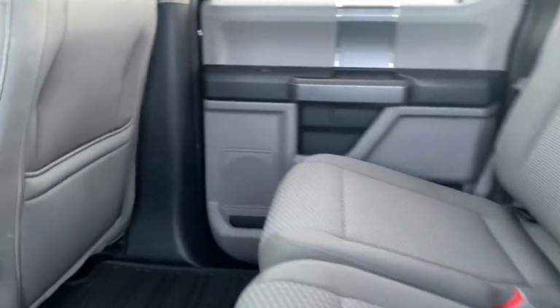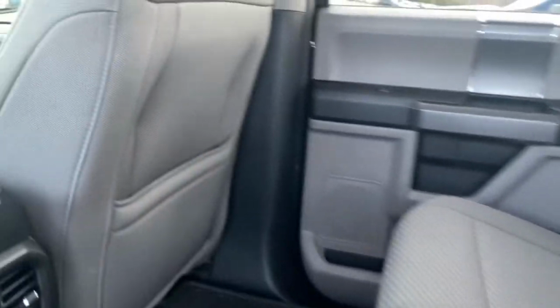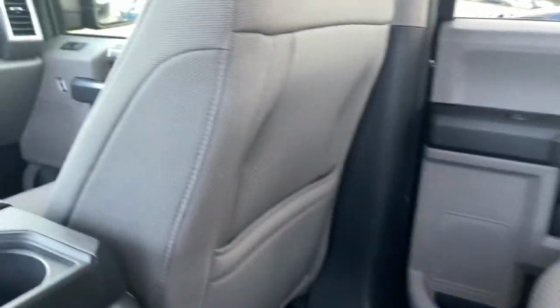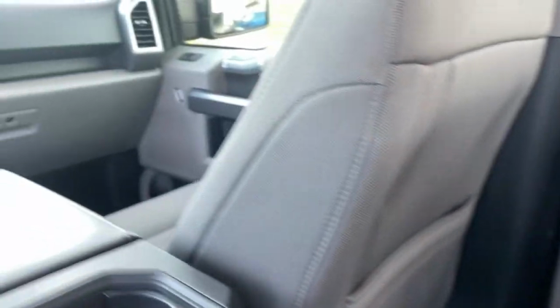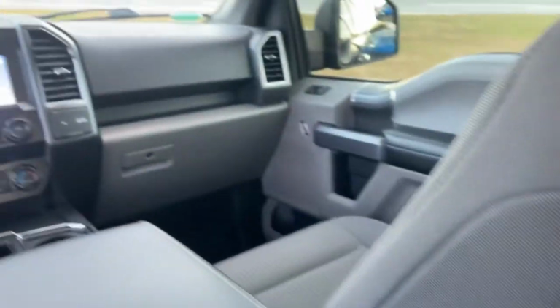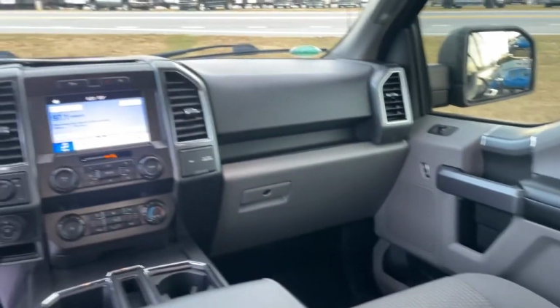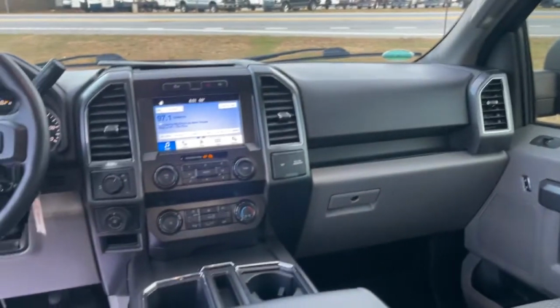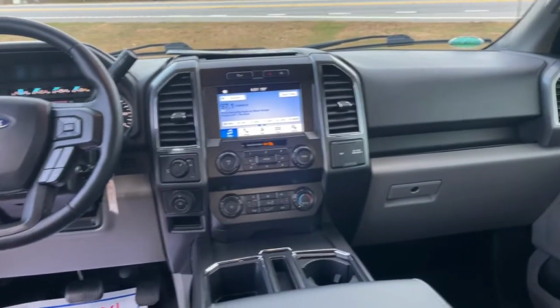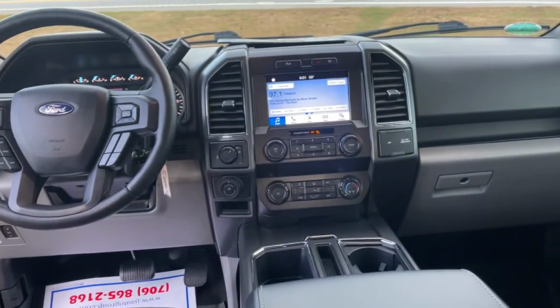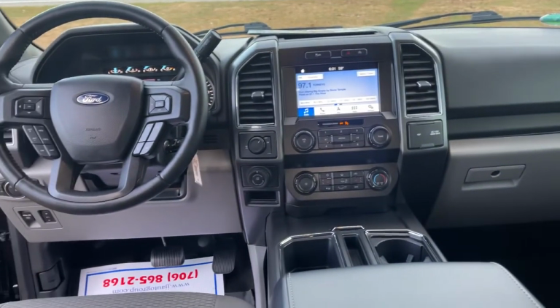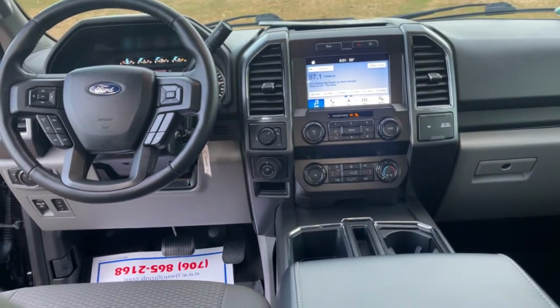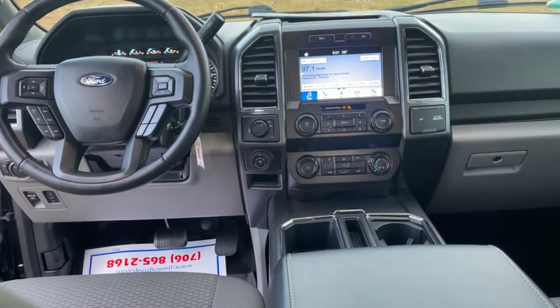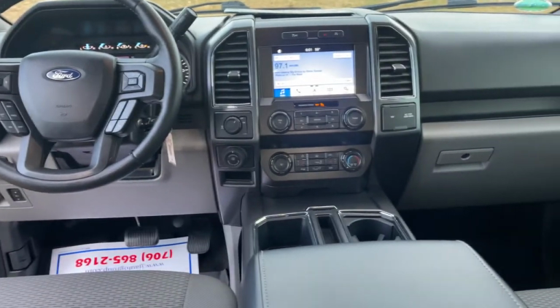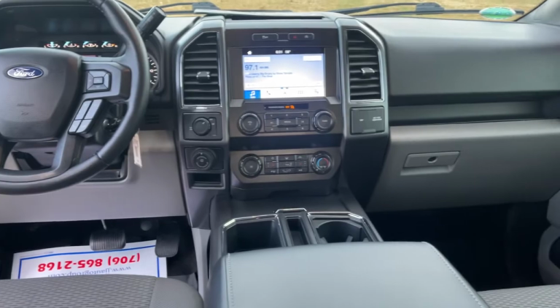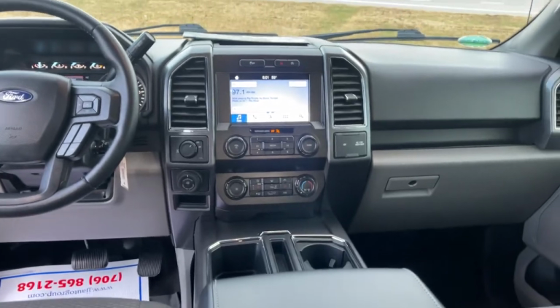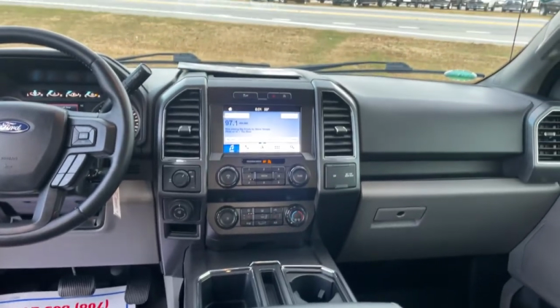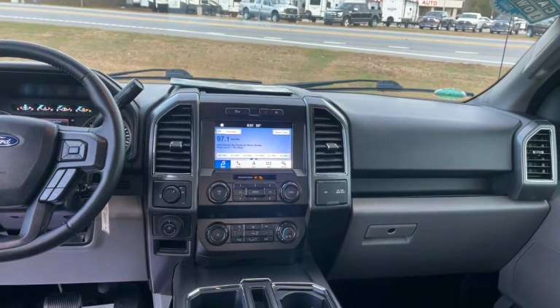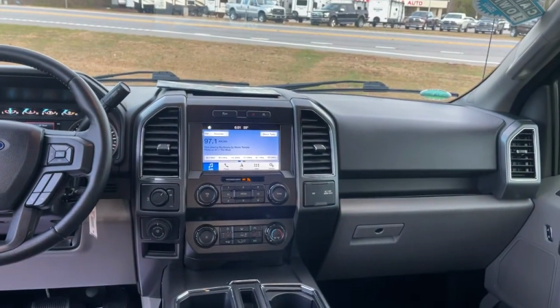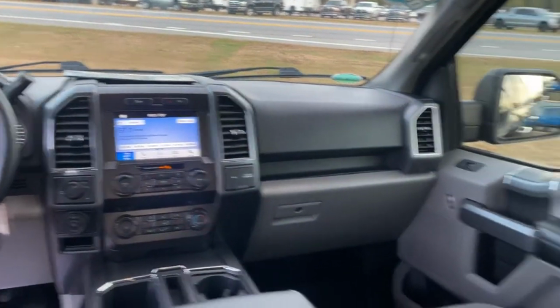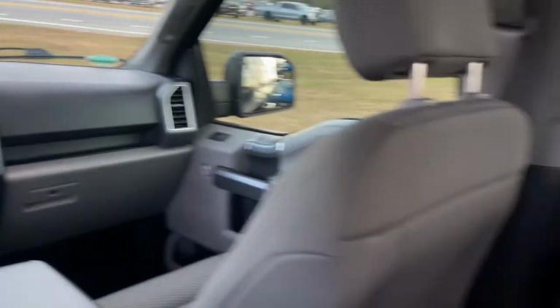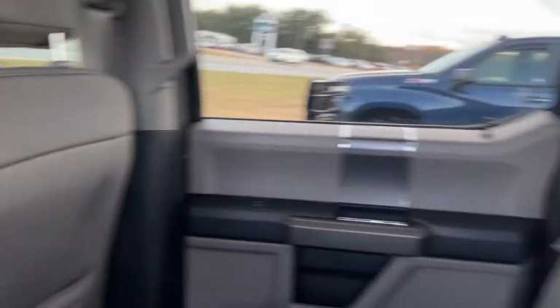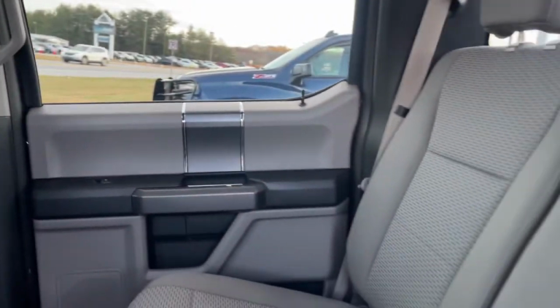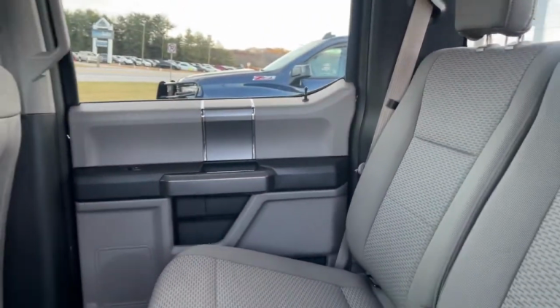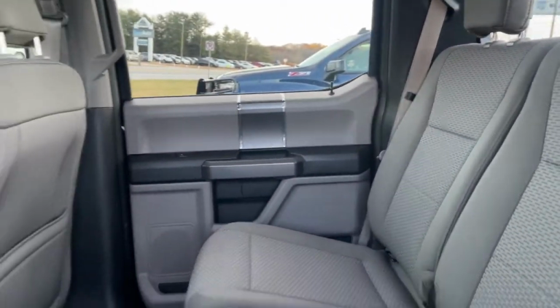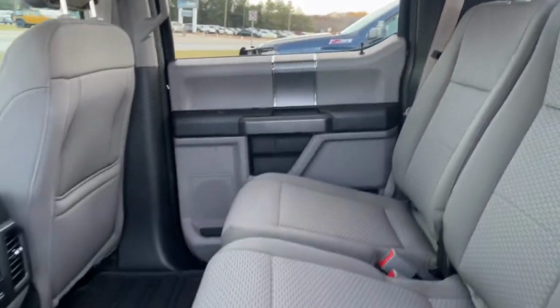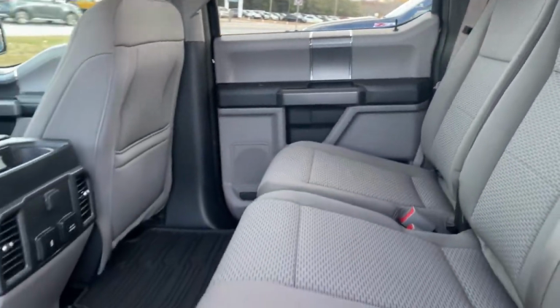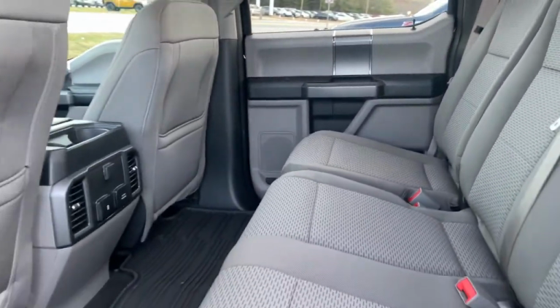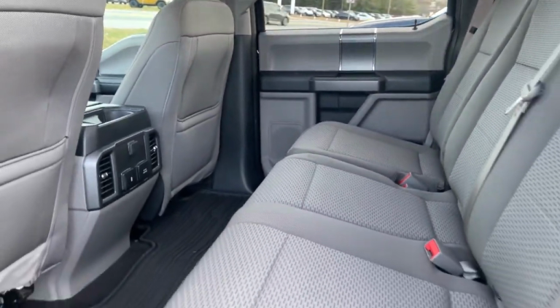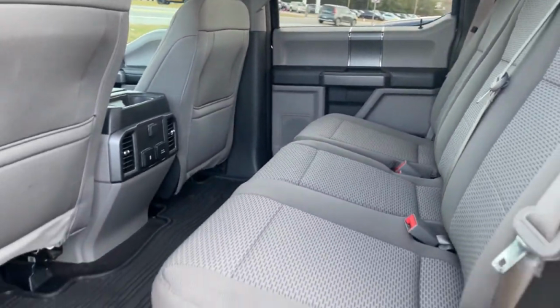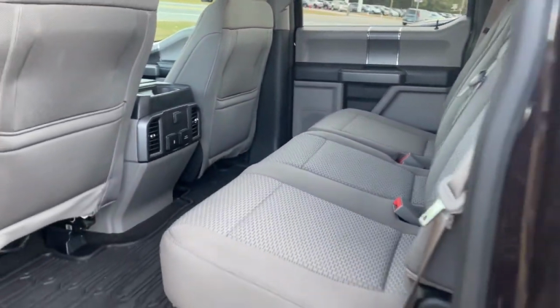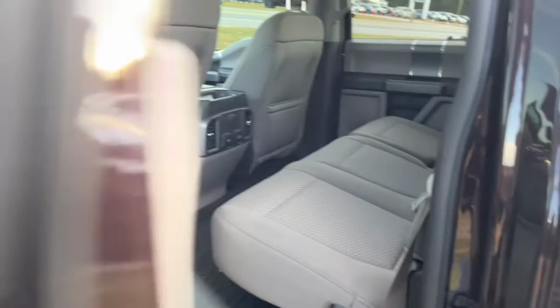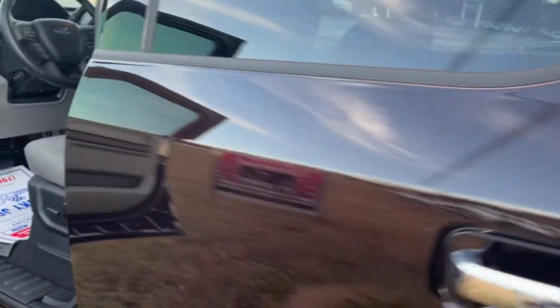Don't miss the opportunity to get into this F-150, the pickup that's ahead of its class. Our team will give you an outstanding test drive experience. Stop in today.